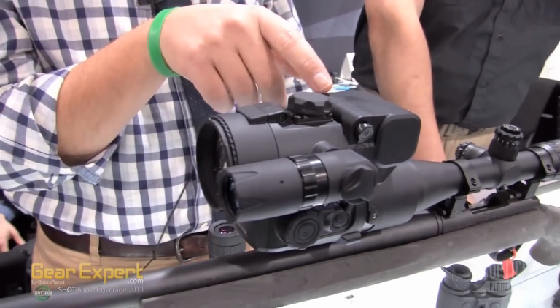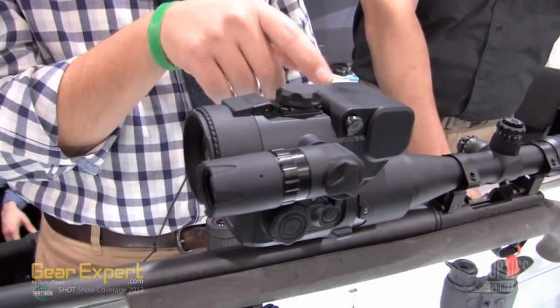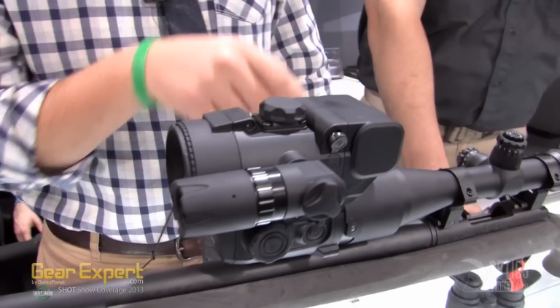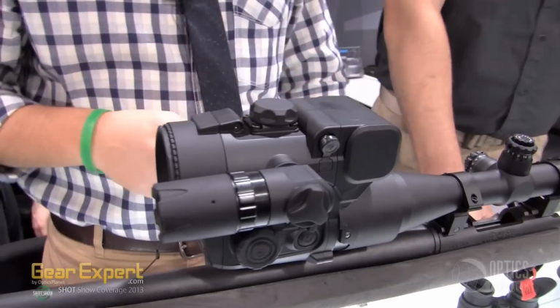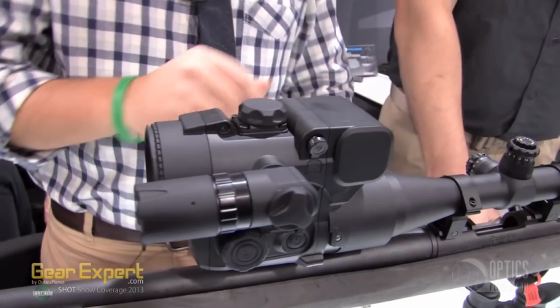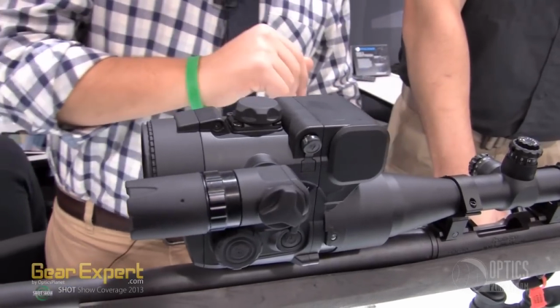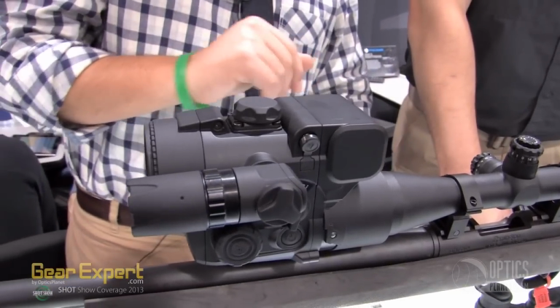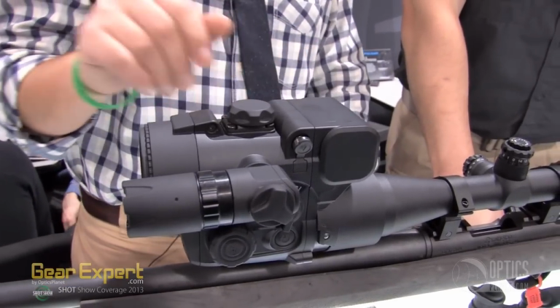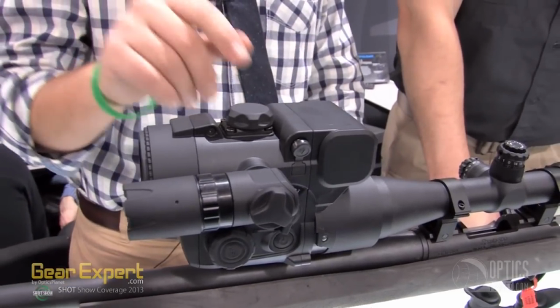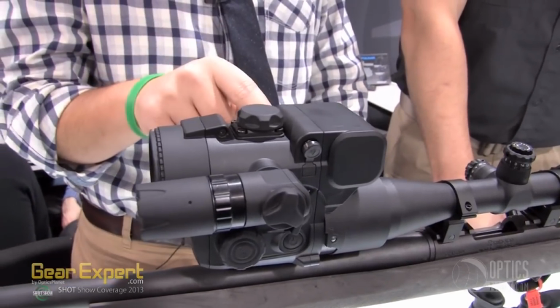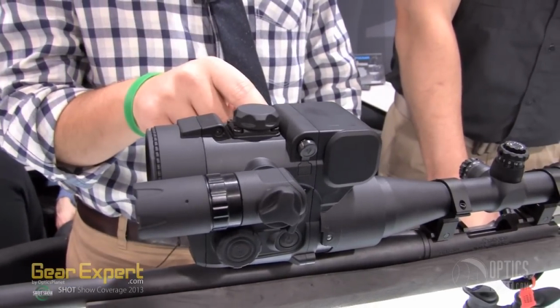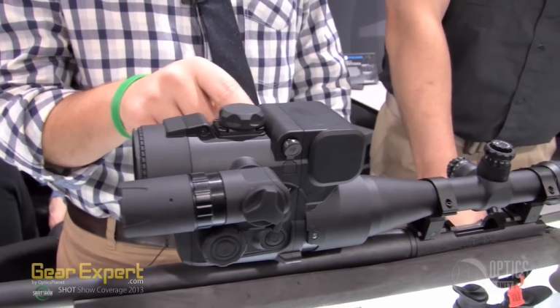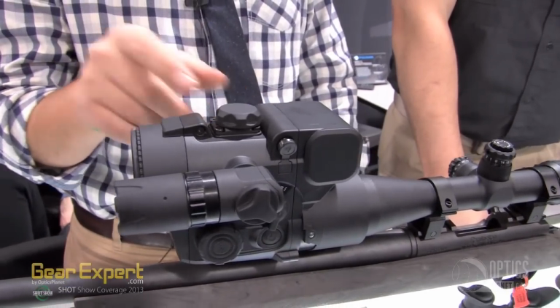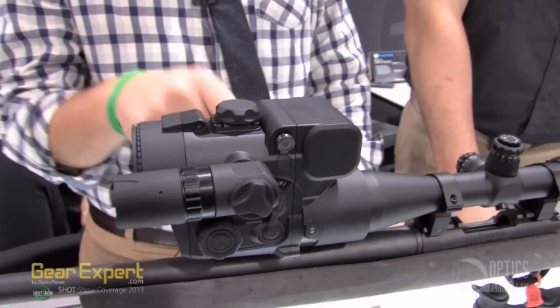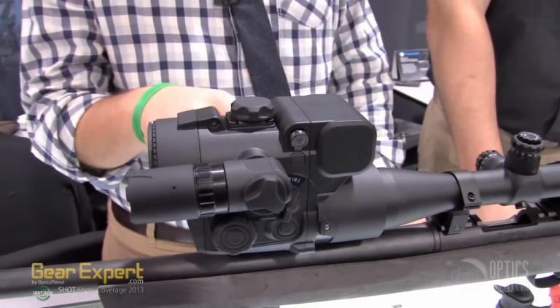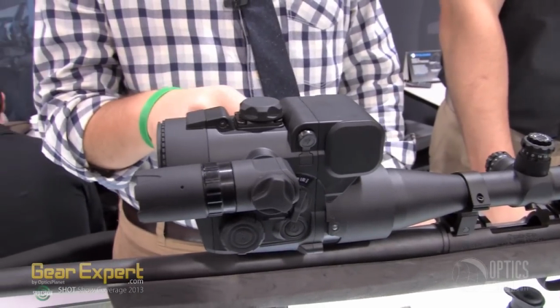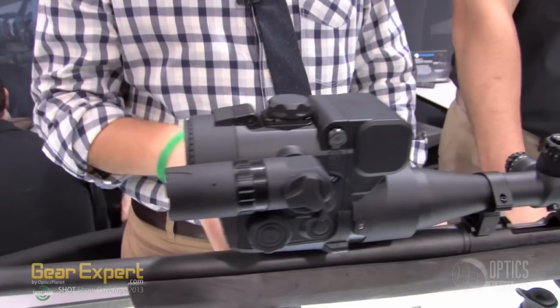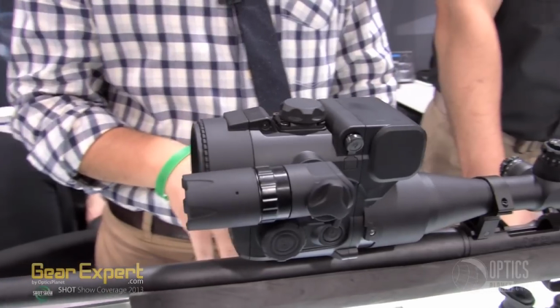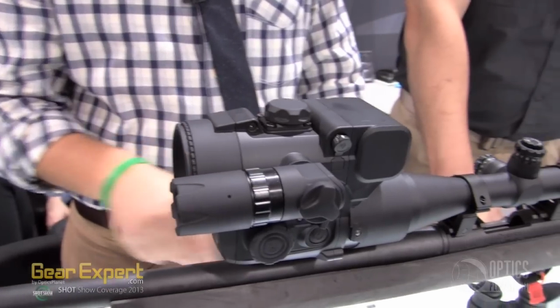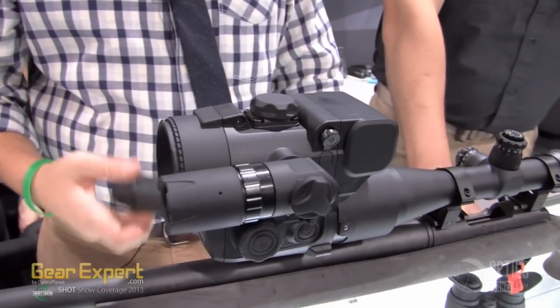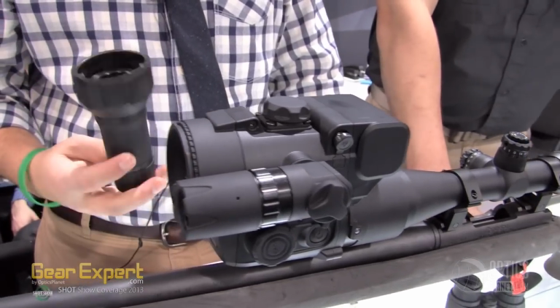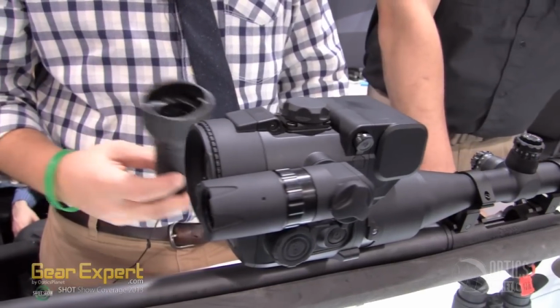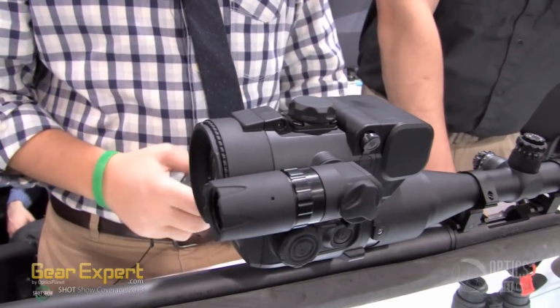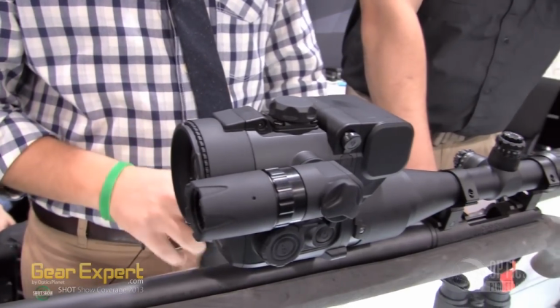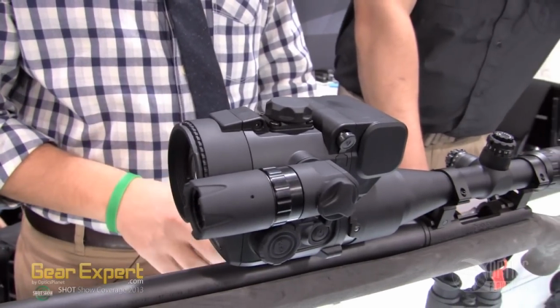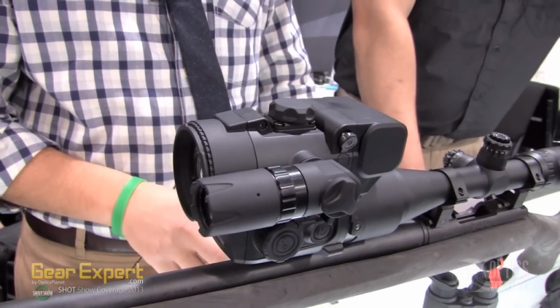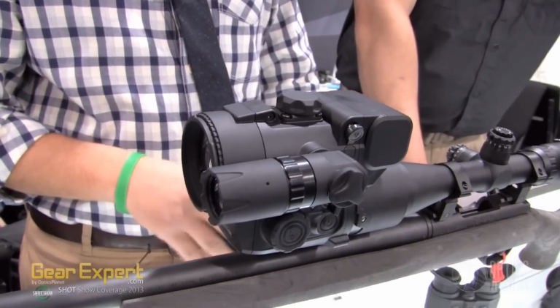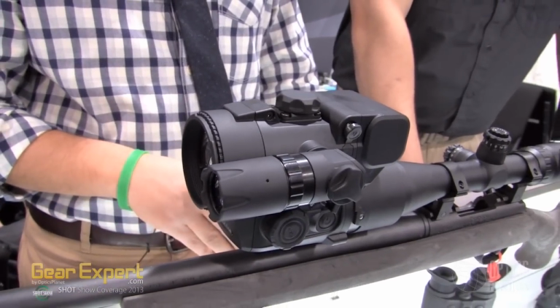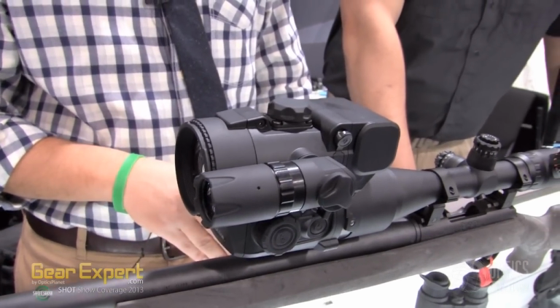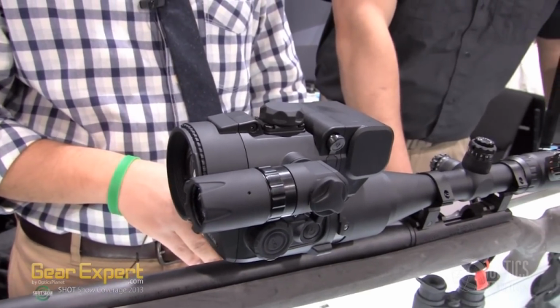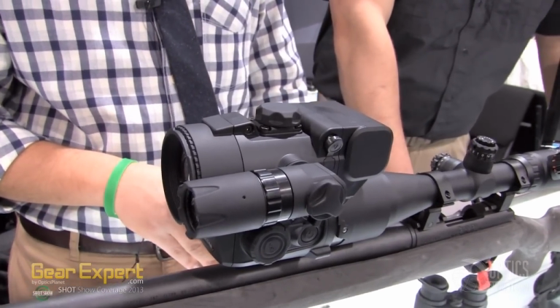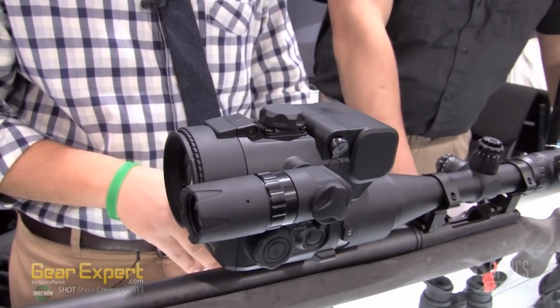It's going to come with your external laser IR, video output capabilities, external power source, and then it's actually going to come with an adapter that you can buy separately to turn it into a 10X night vision monocular.